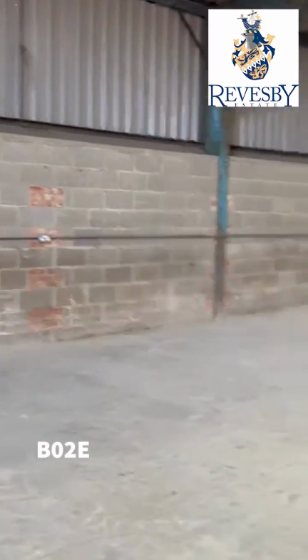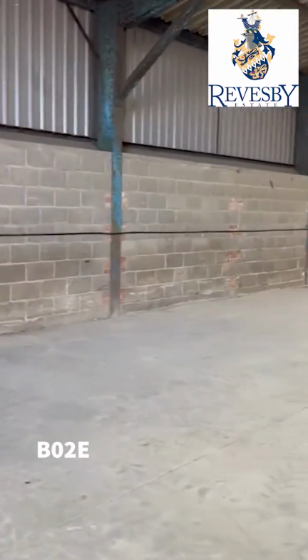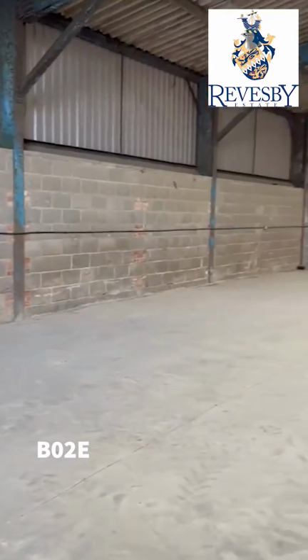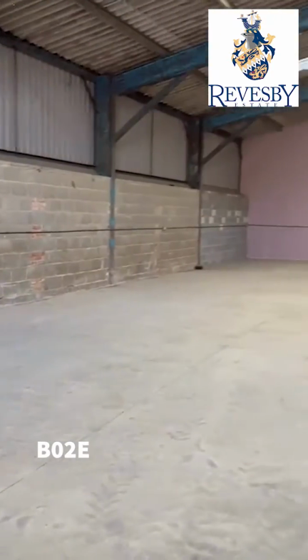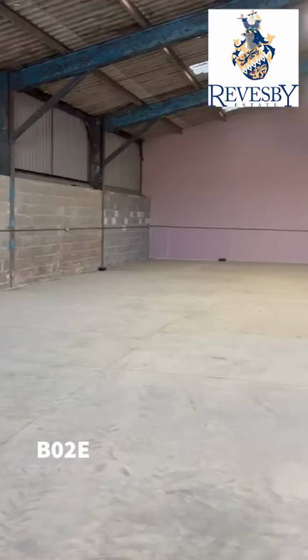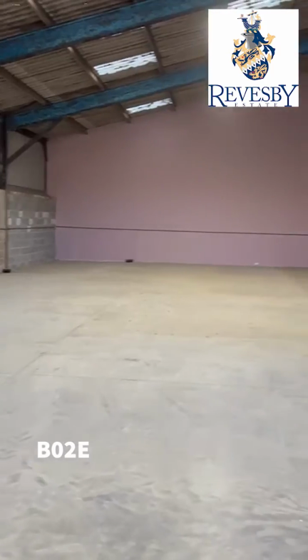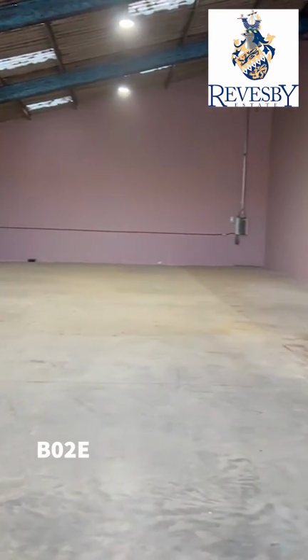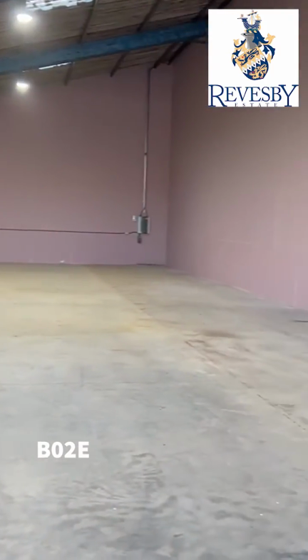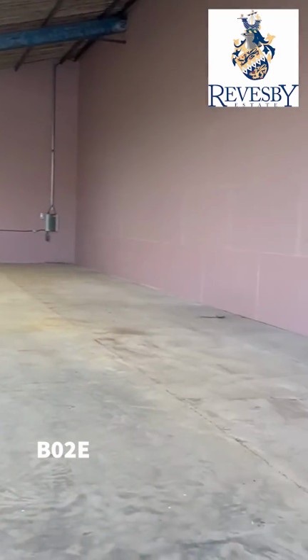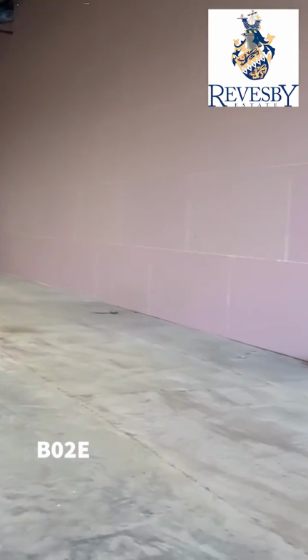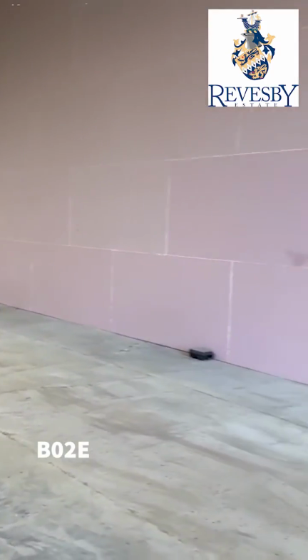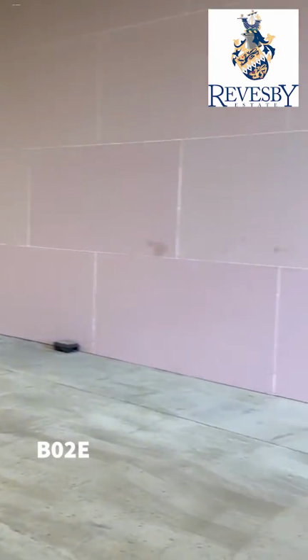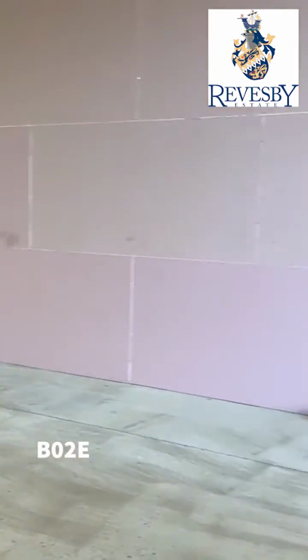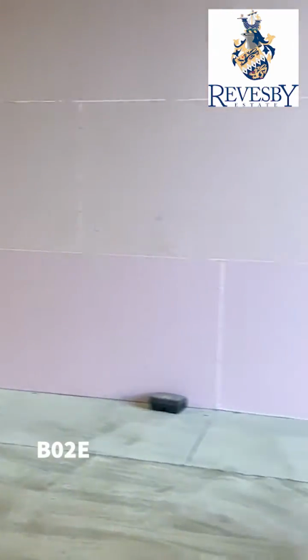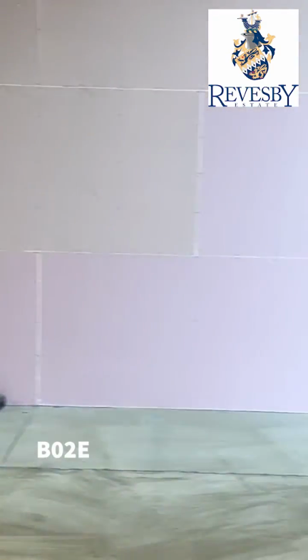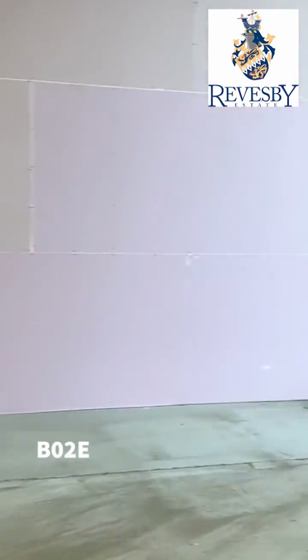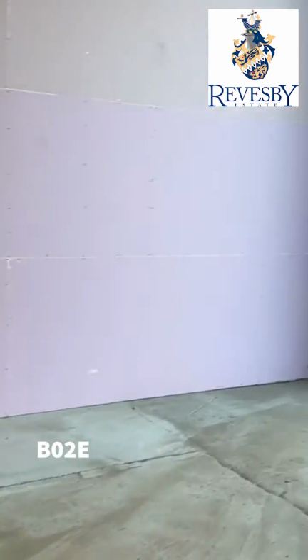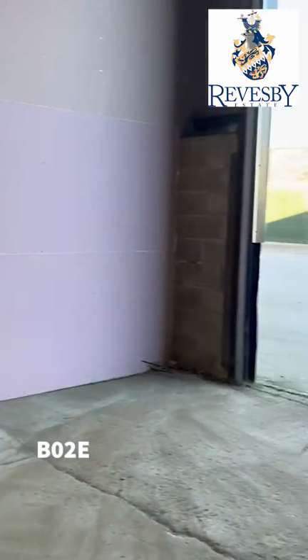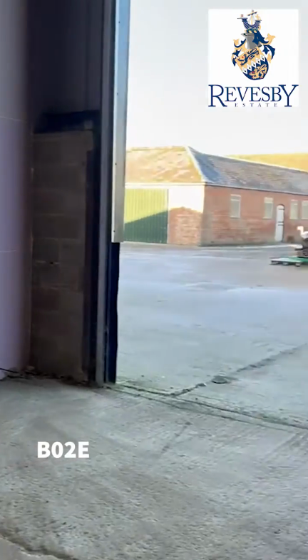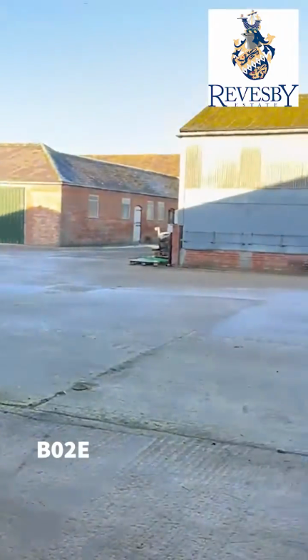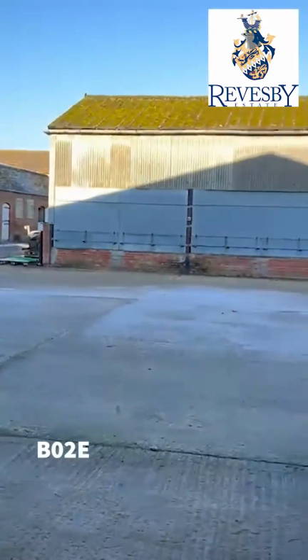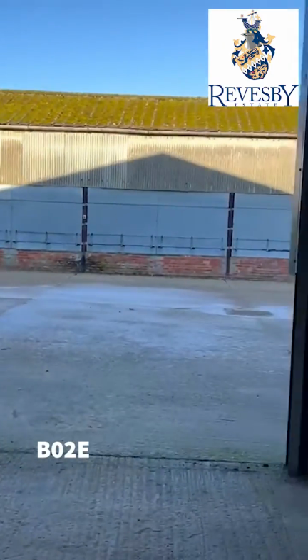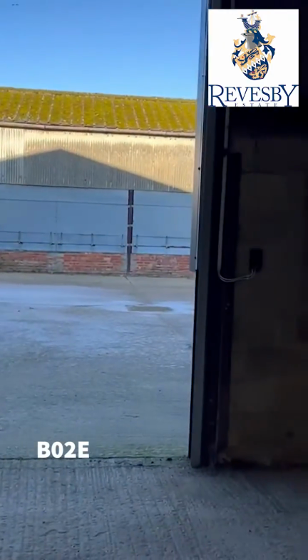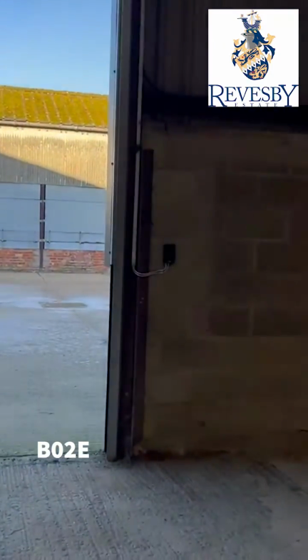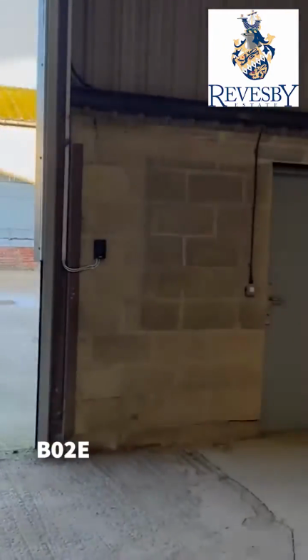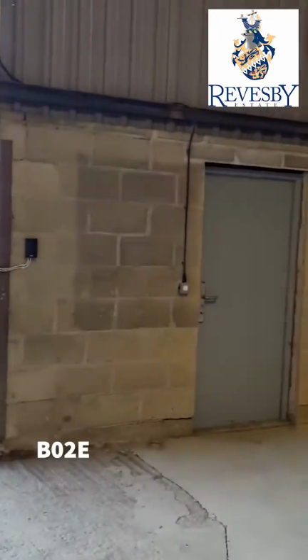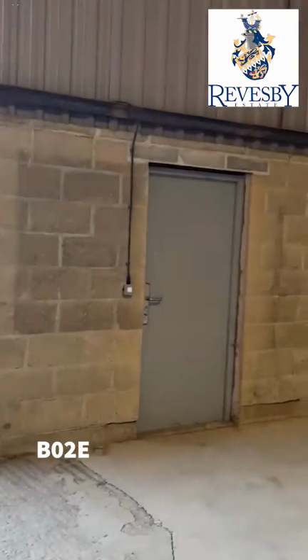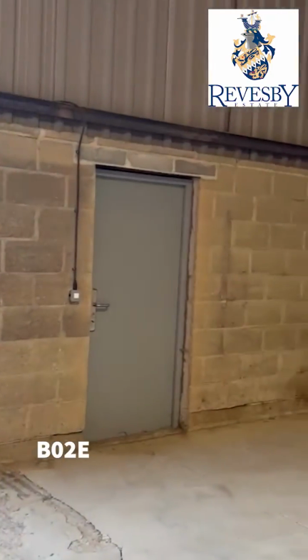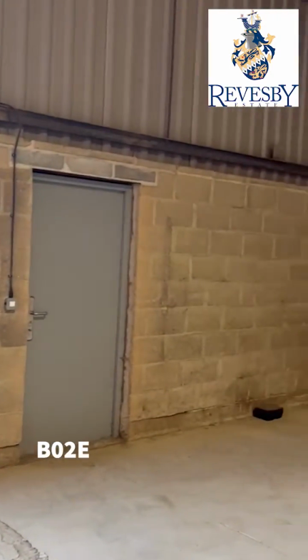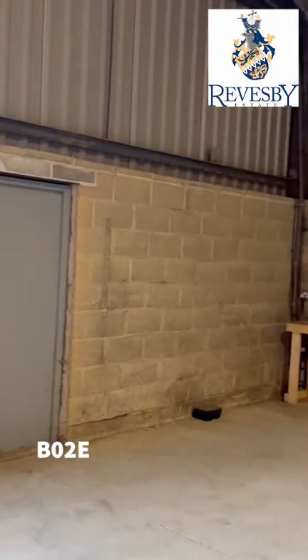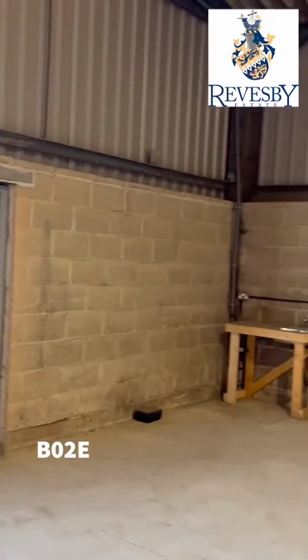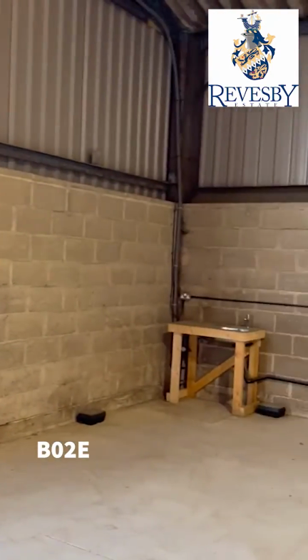Big unit suitable for a large operation. As always we follow our key letting principles which are to be personable, approachable and accountable.